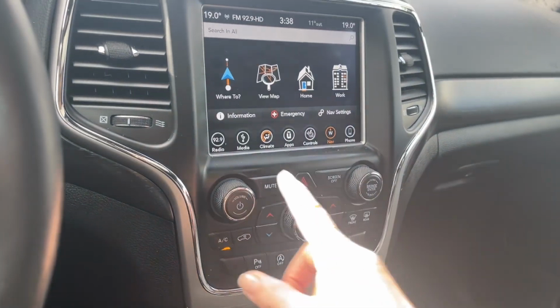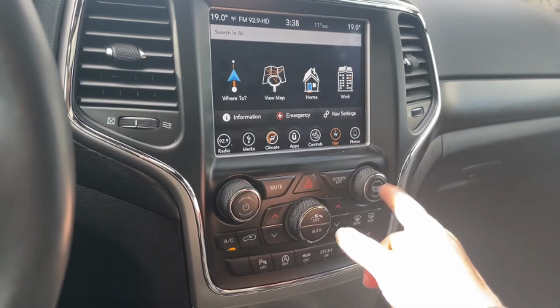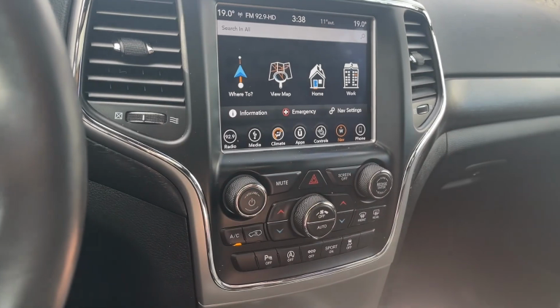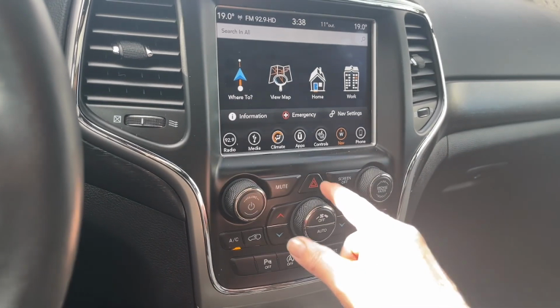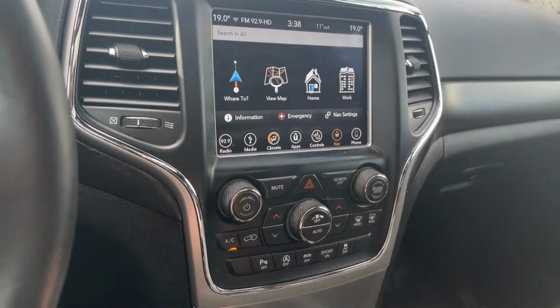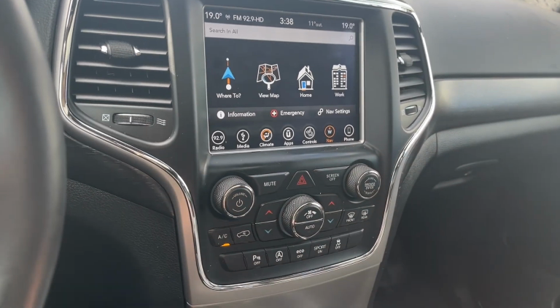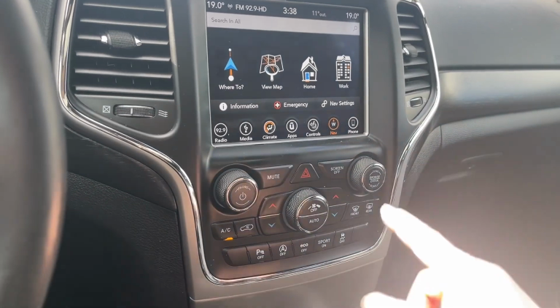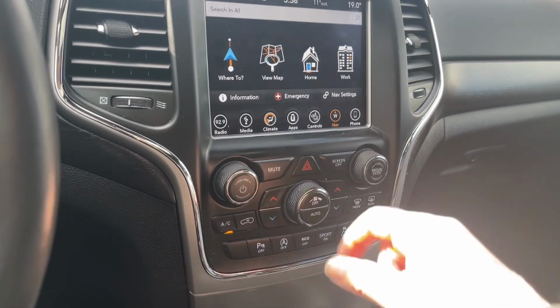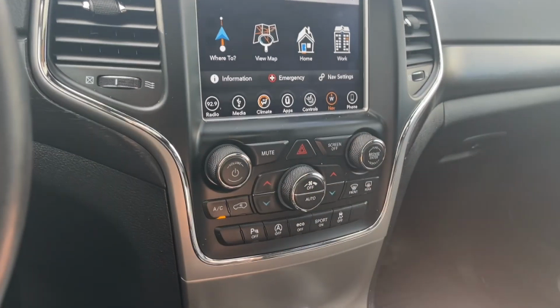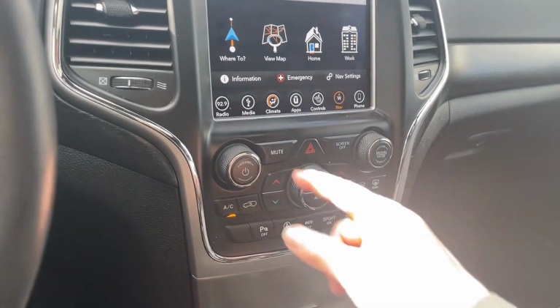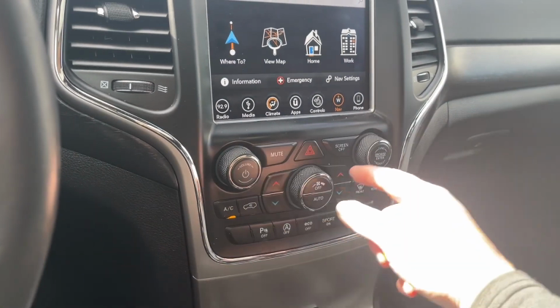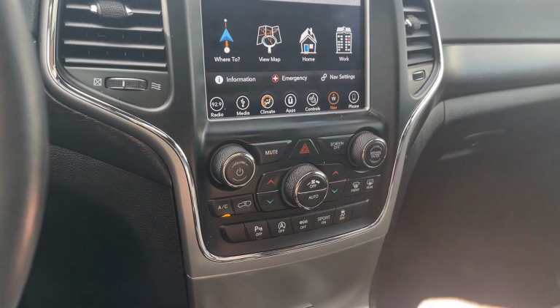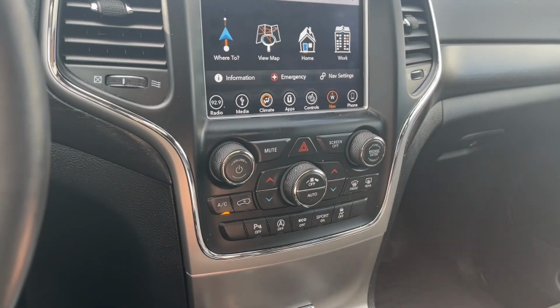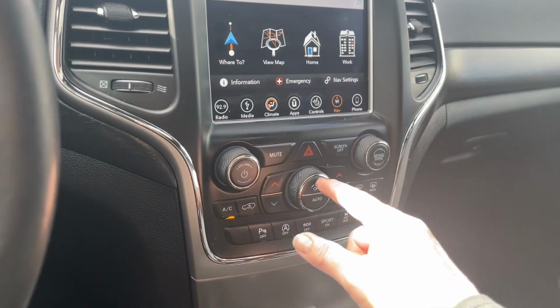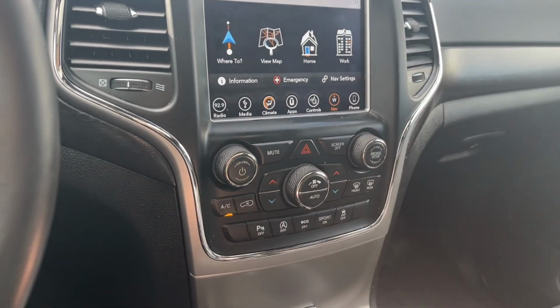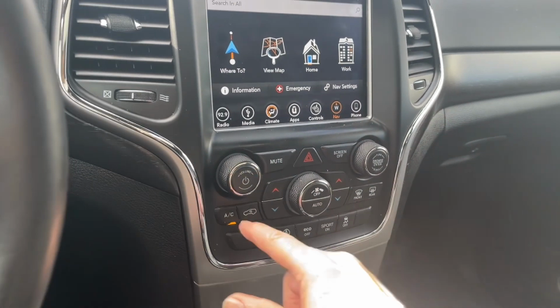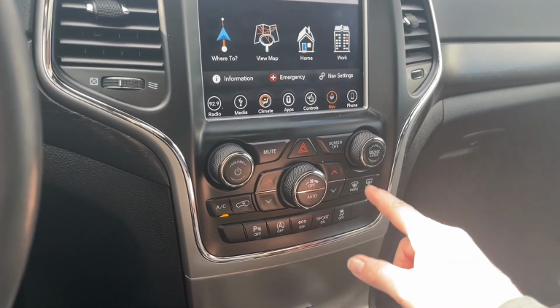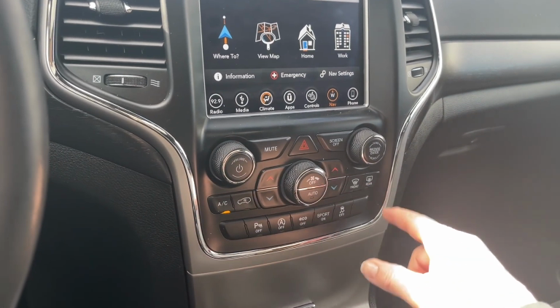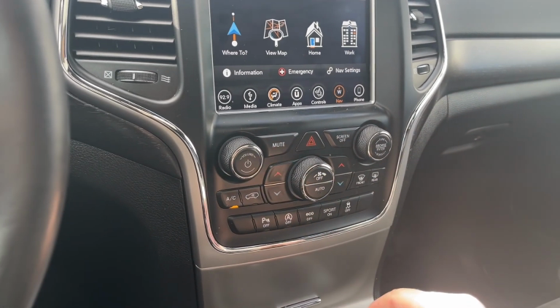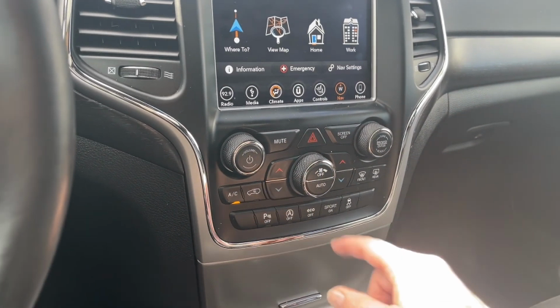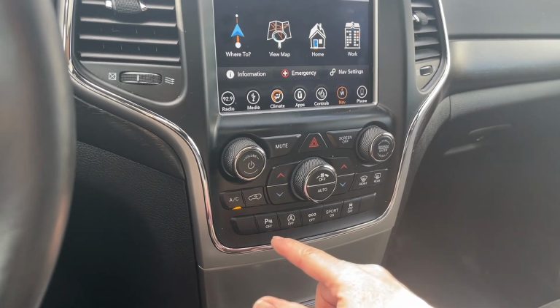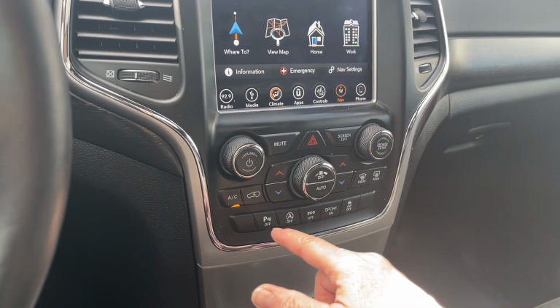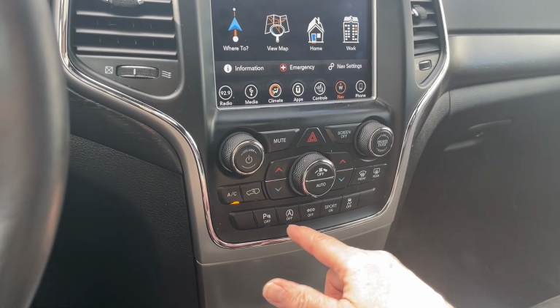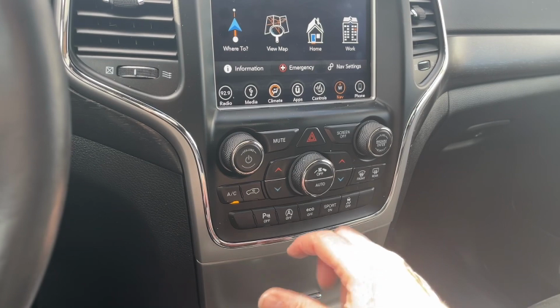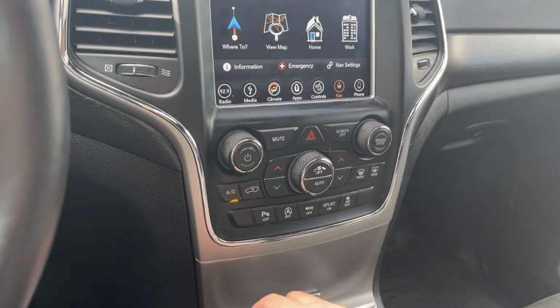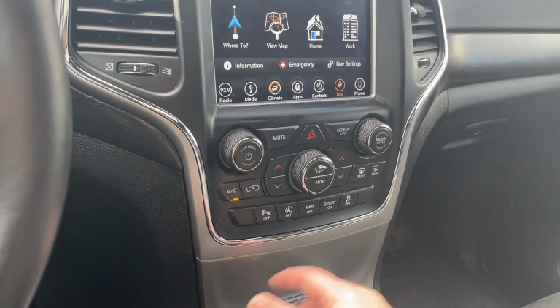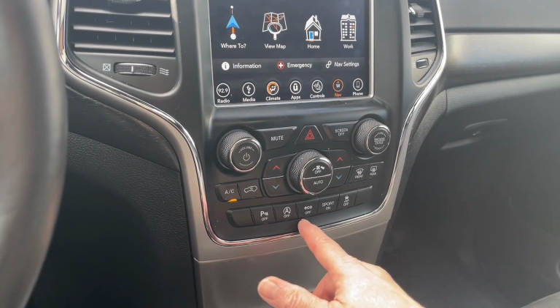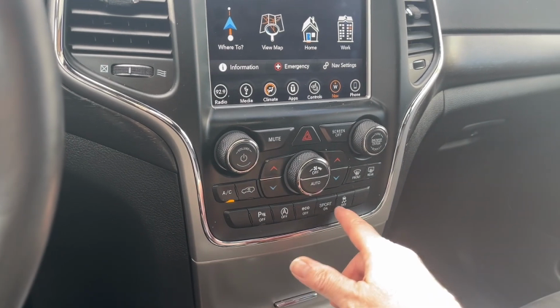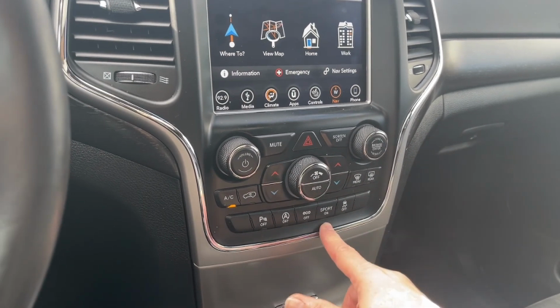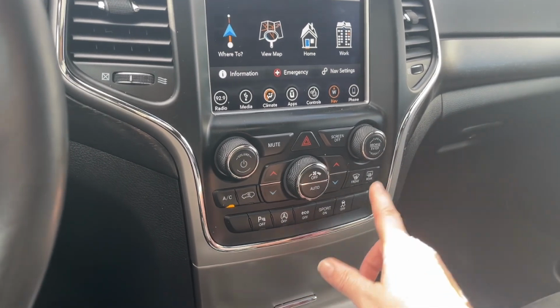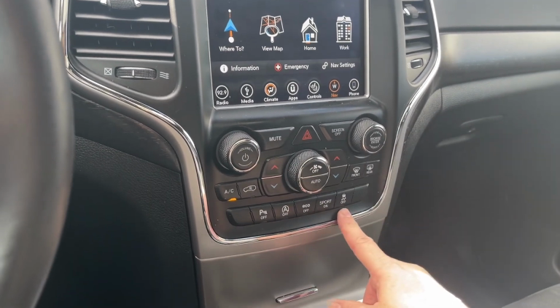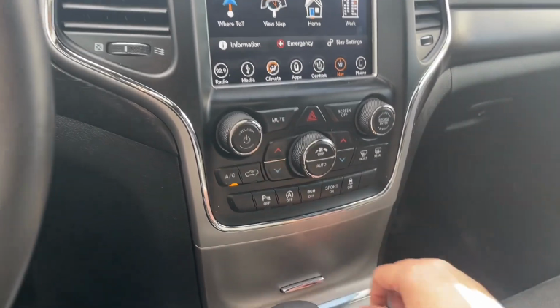There's your volume and tuner down below. We have hazard lights, and you can turn the screen right off if you want. There's your dual climate control, fan, AC, front and rear defrost, and then you have your parking sensors, auto stop/start for less idle time, eco, sport on, and your traction control.